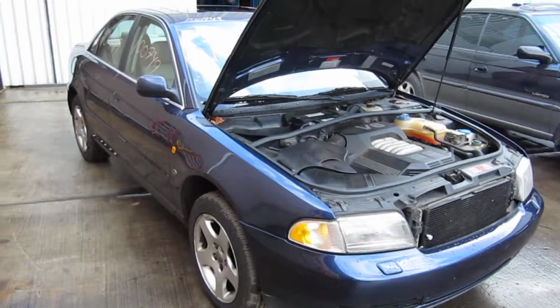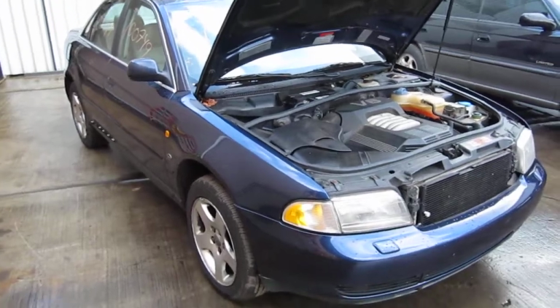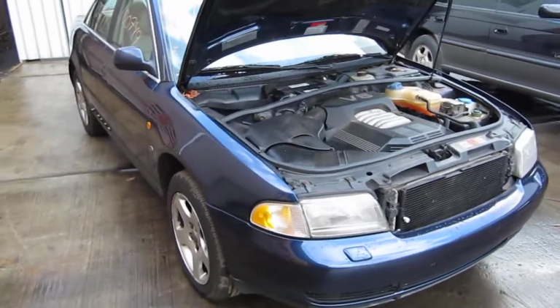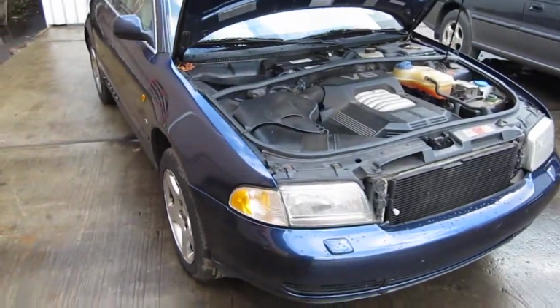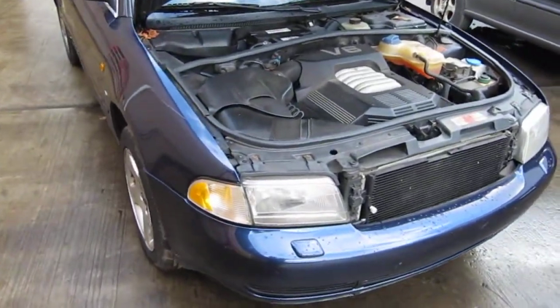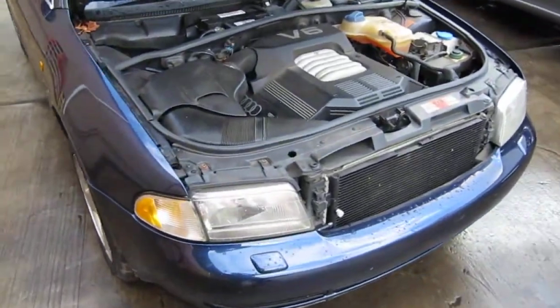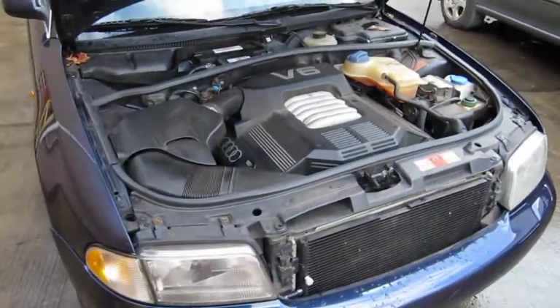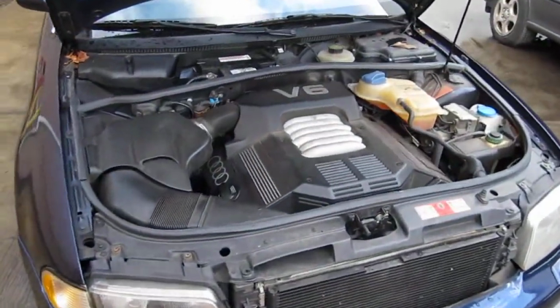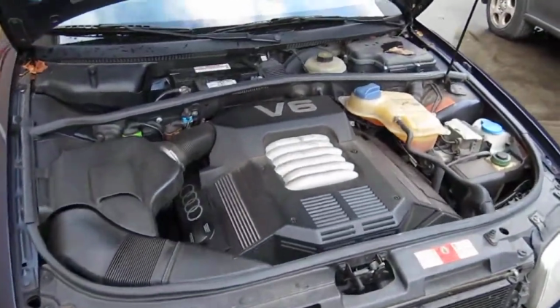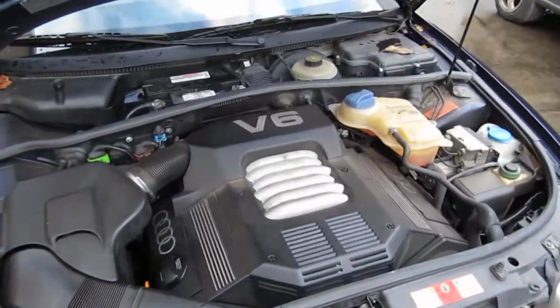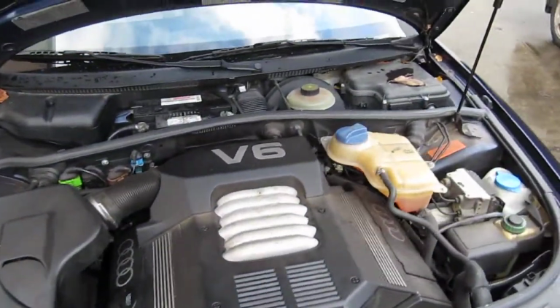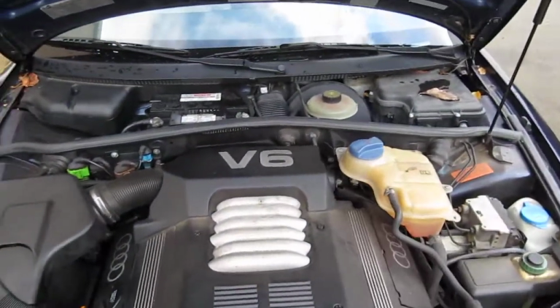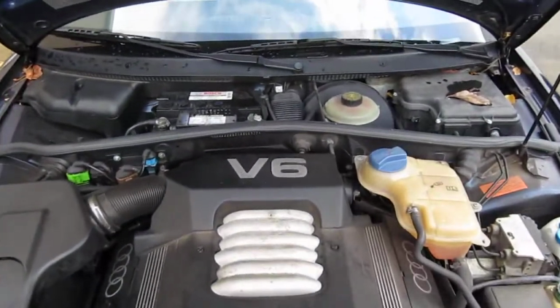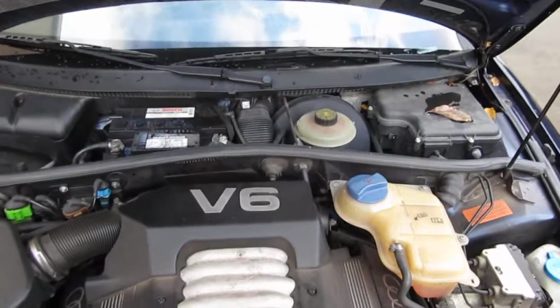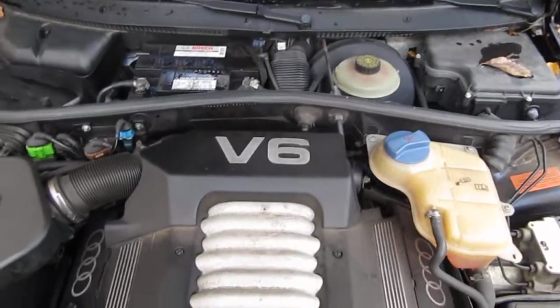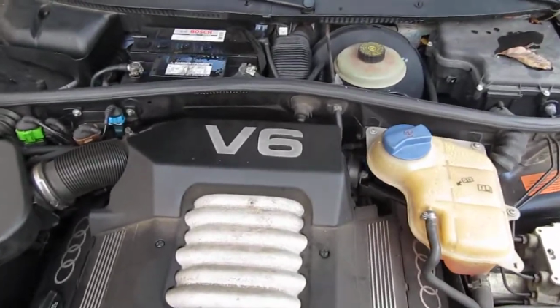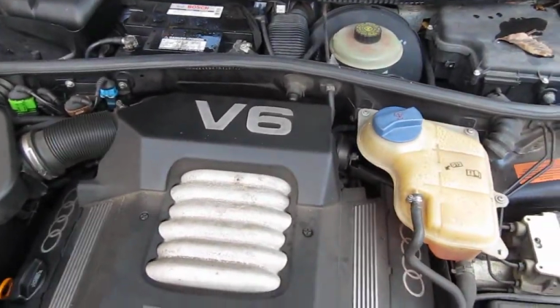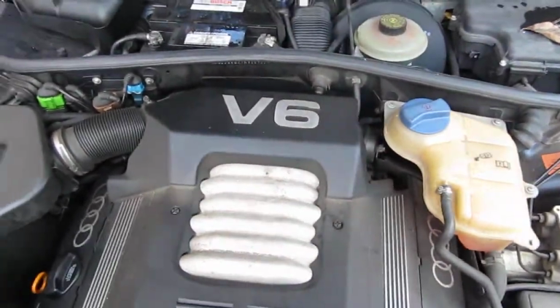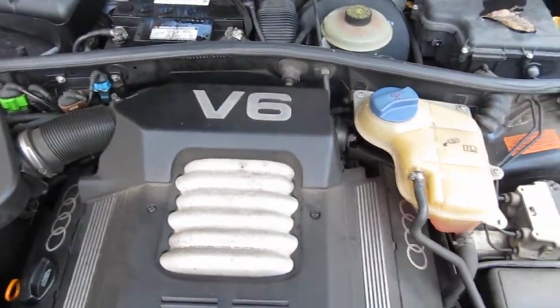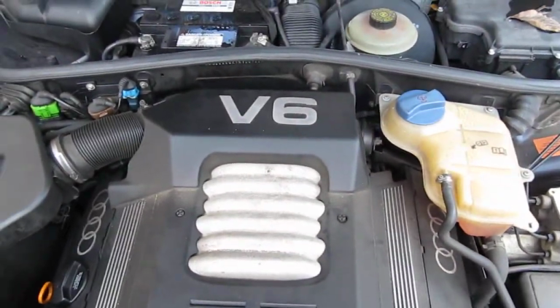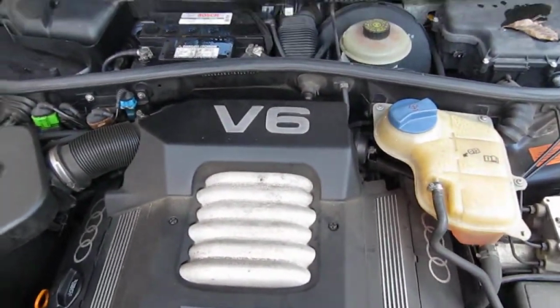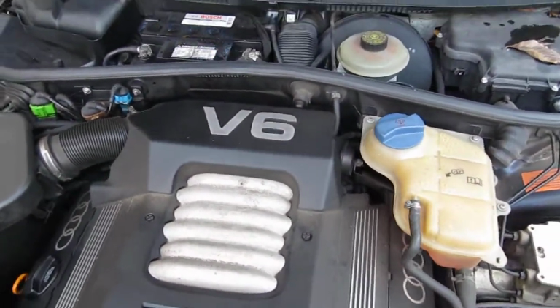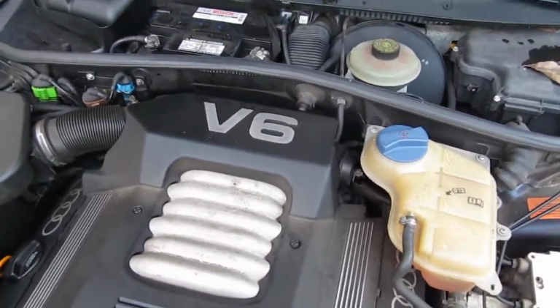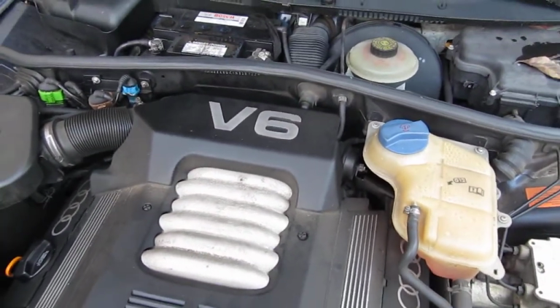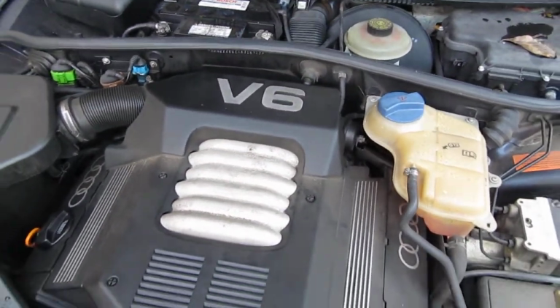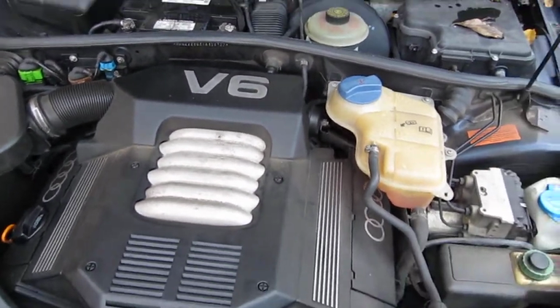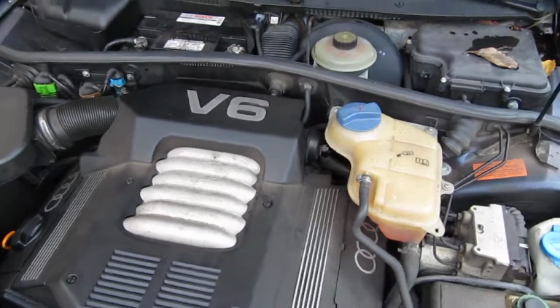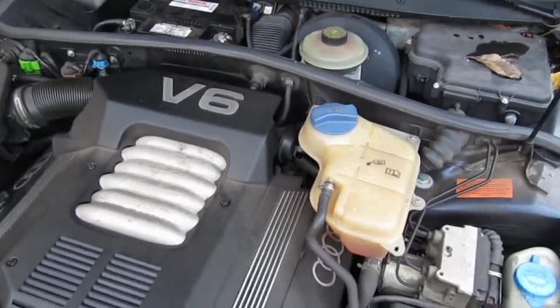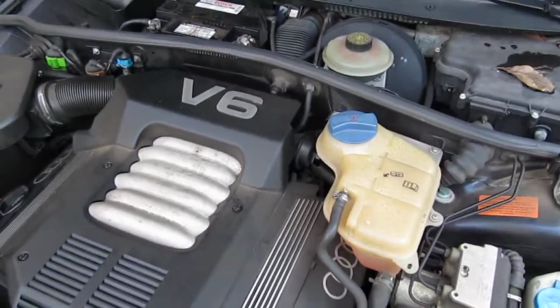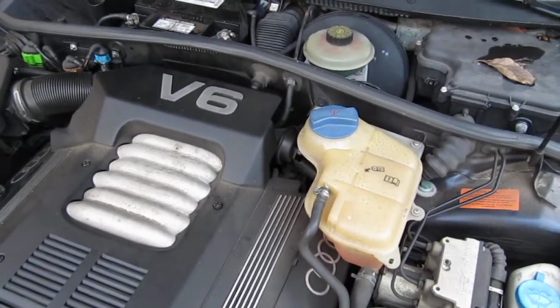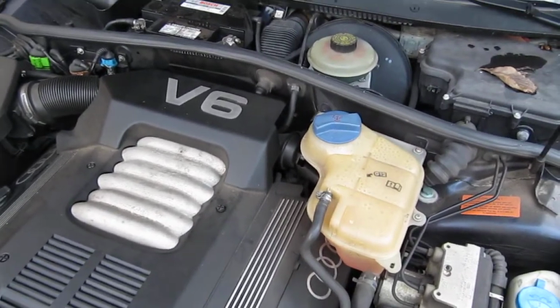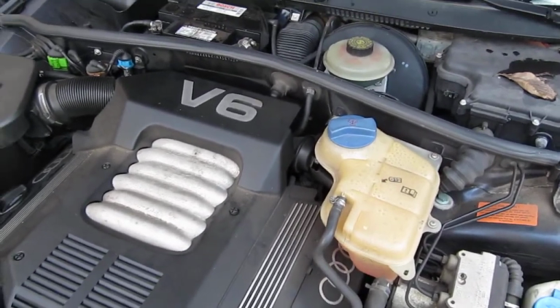Hello and welcome to Tom's Foreign Auto Parts video portion of our inventory. Here we have a 1997 Audi A4. It has an excellent running 2.8 liter California emissions engine.